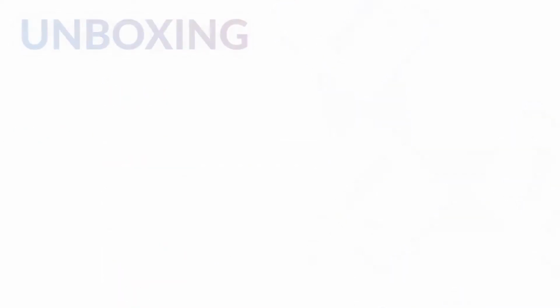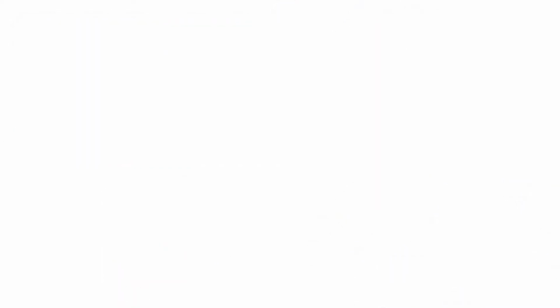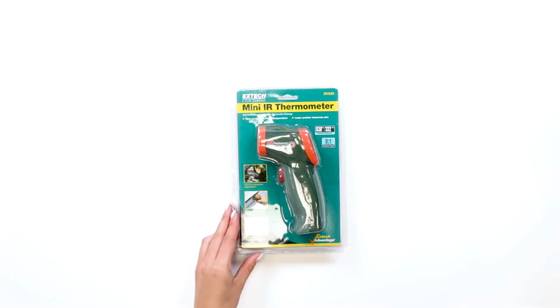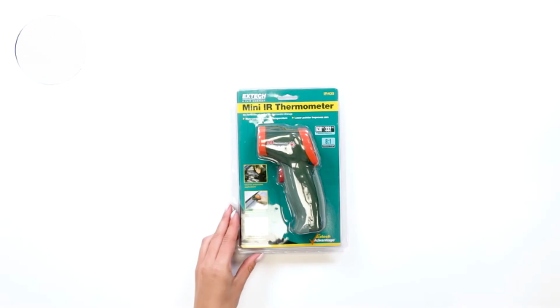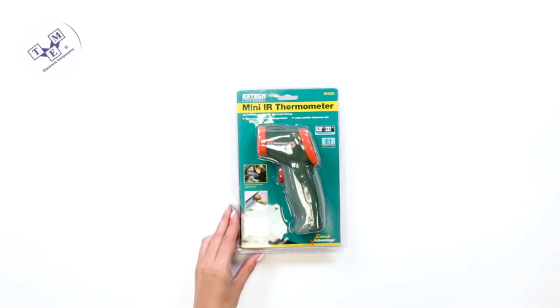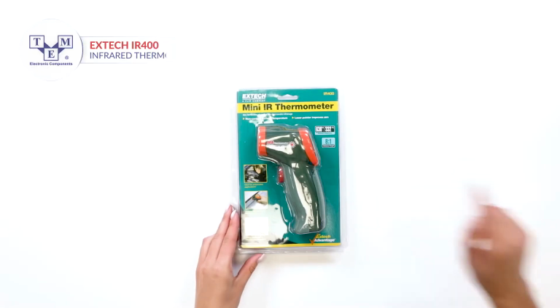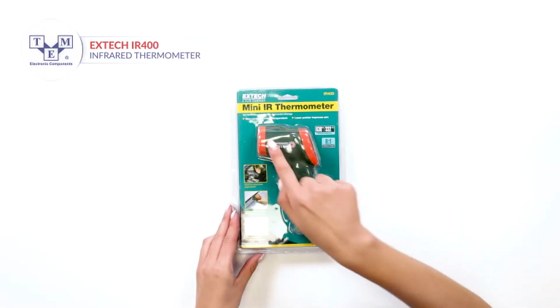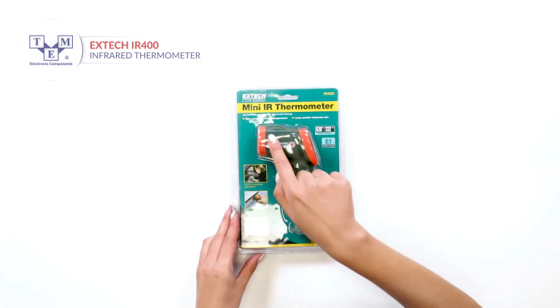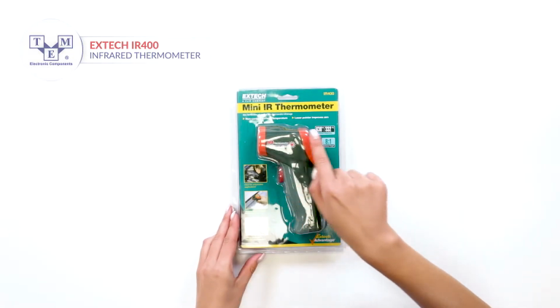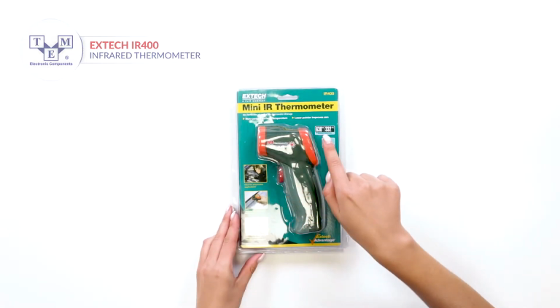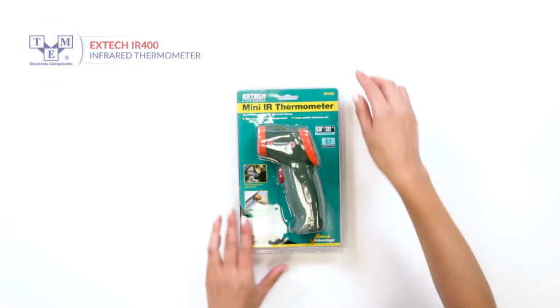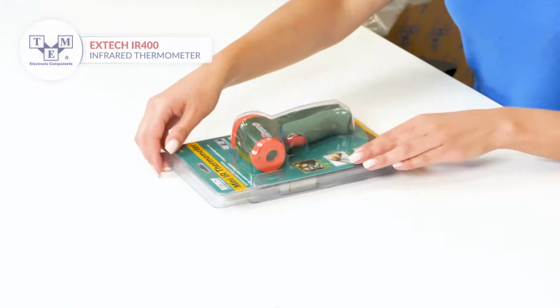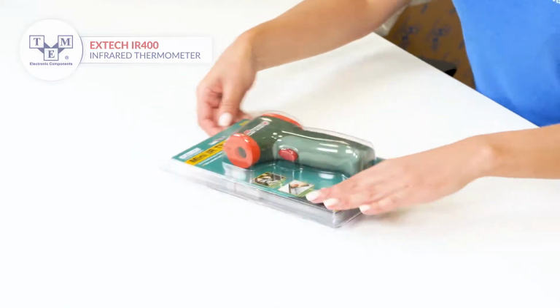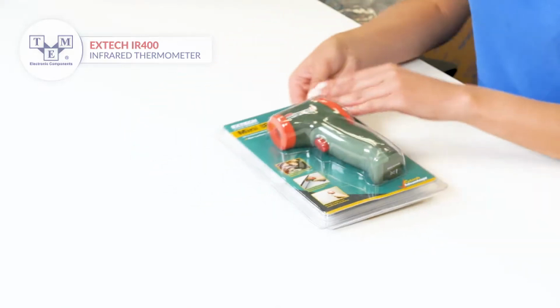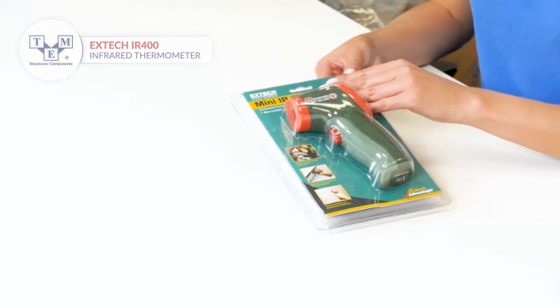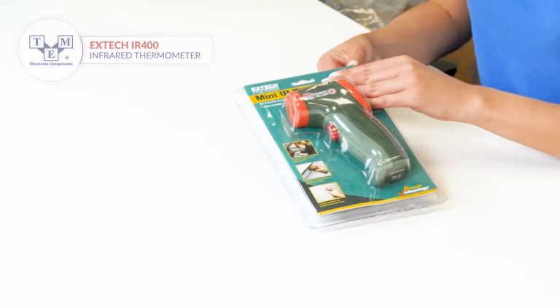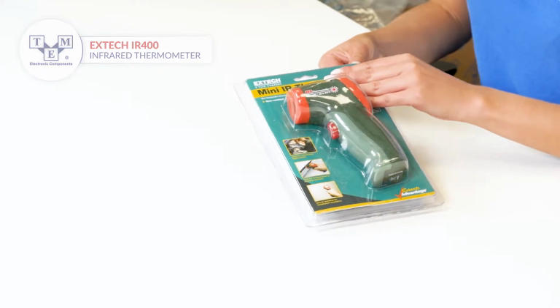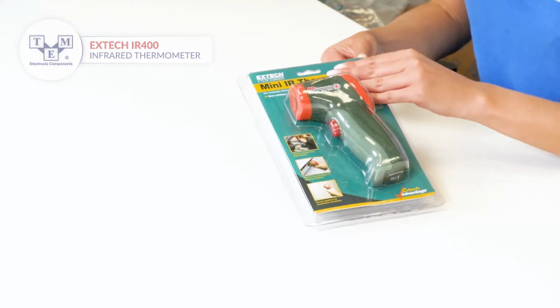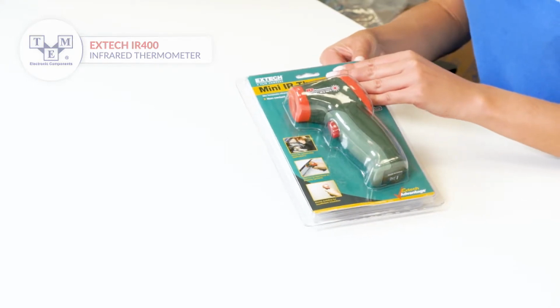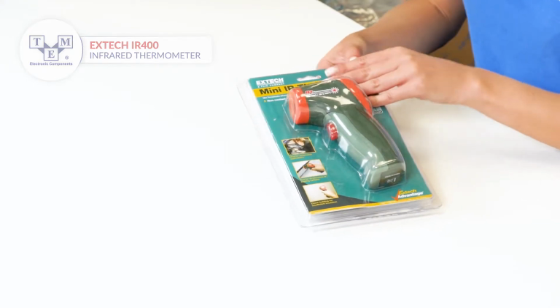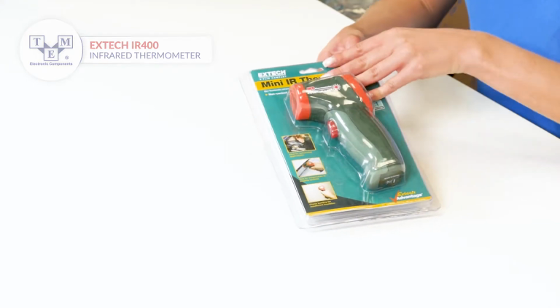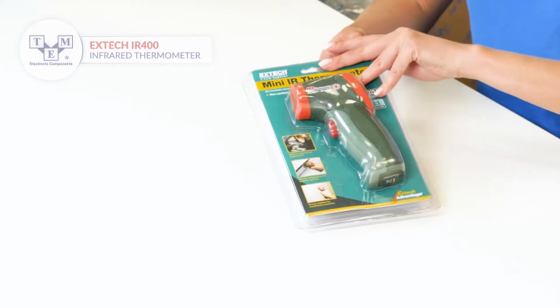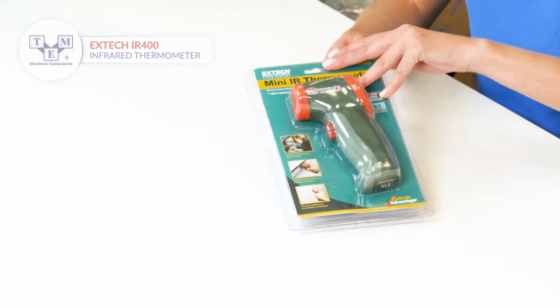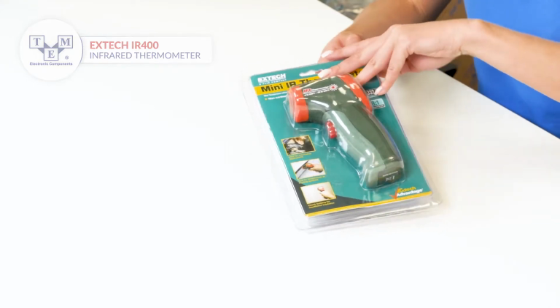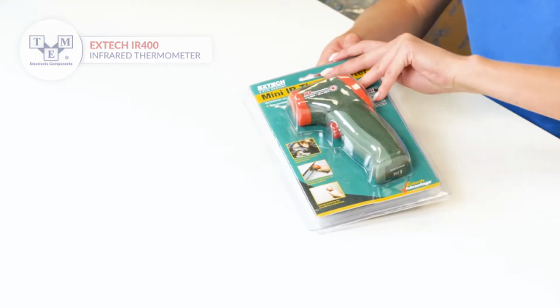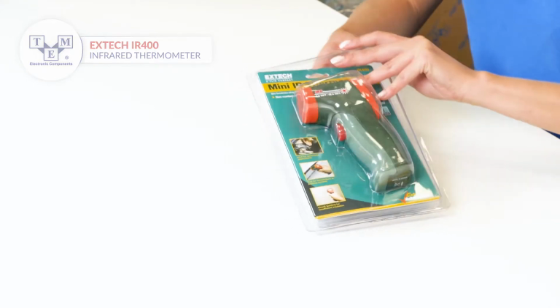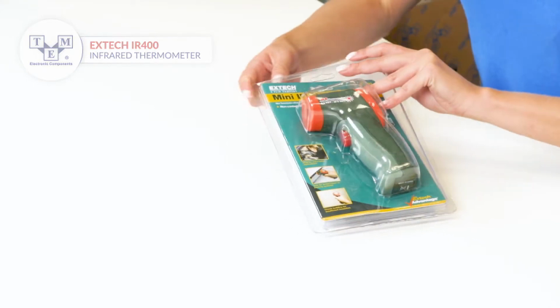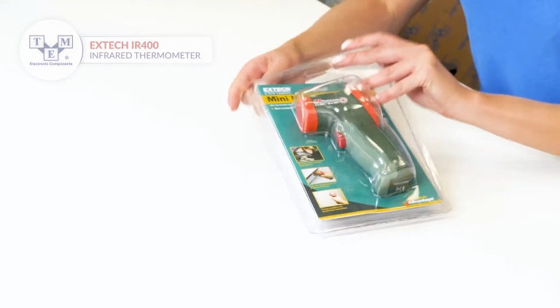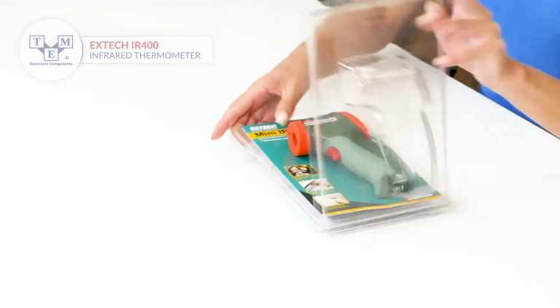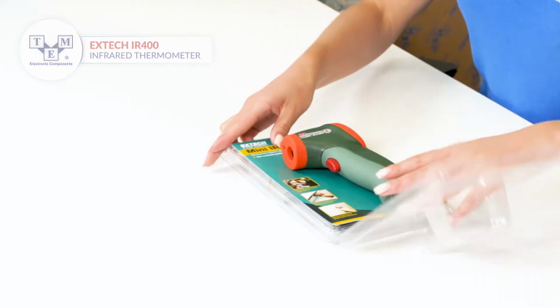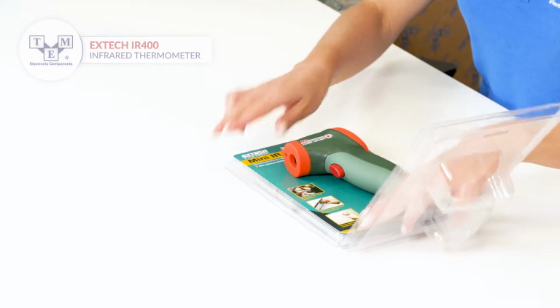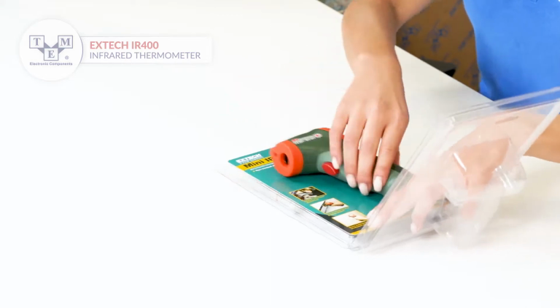It is a mini IR thermometer with a built-in laser pointer that offers precise measurements up to 332 Celsius and 630 Fahrenheit degrees.